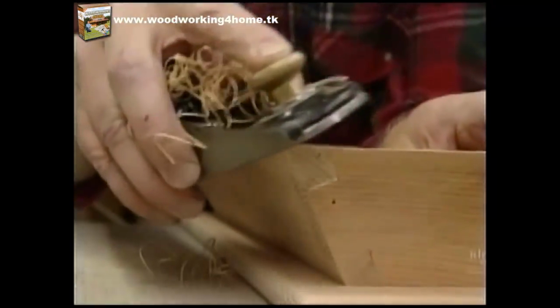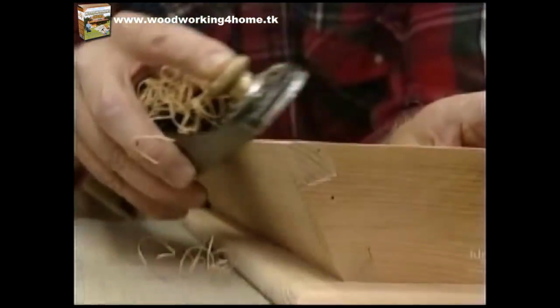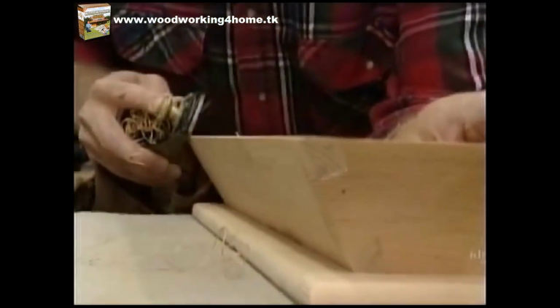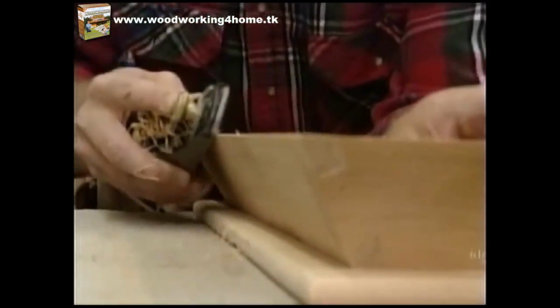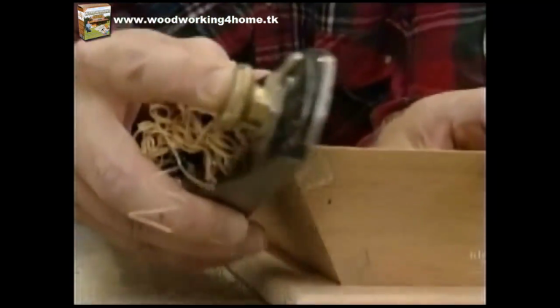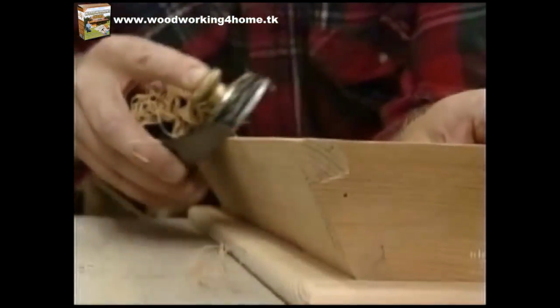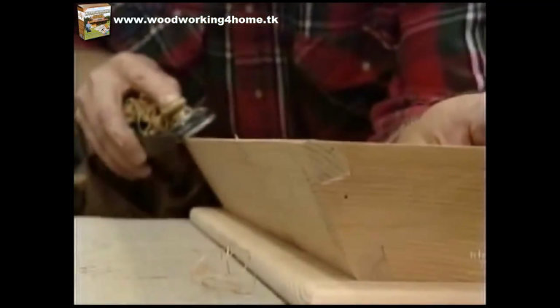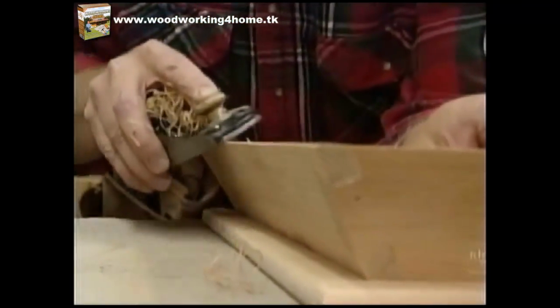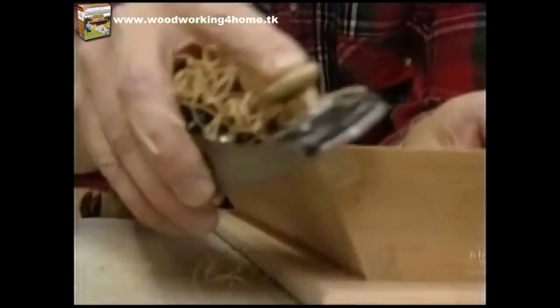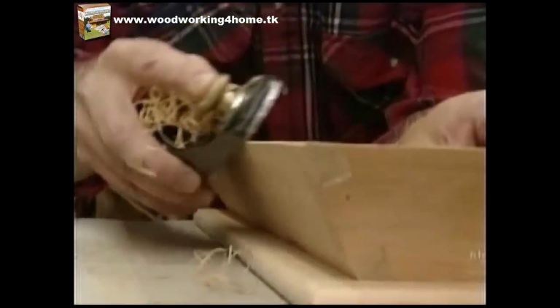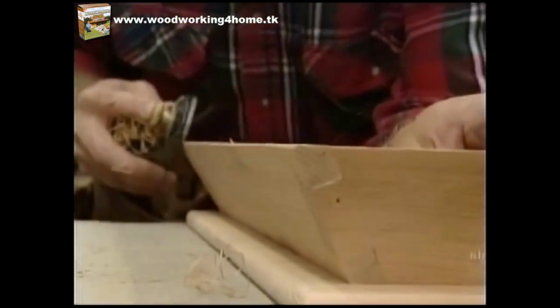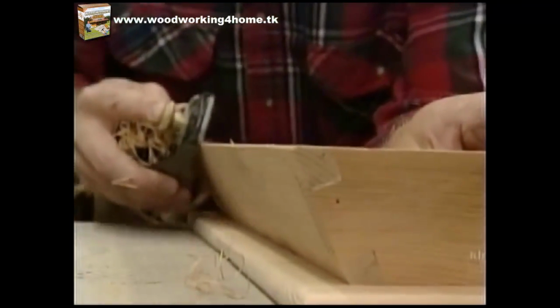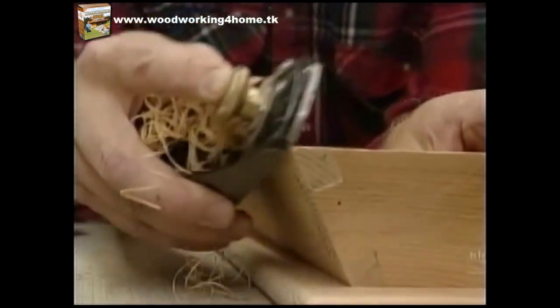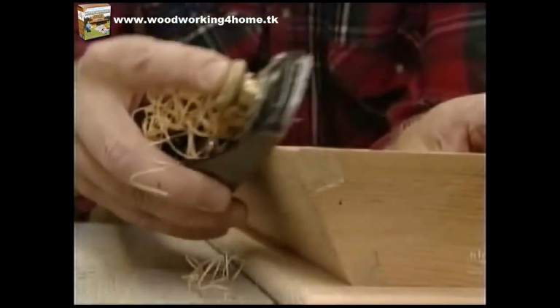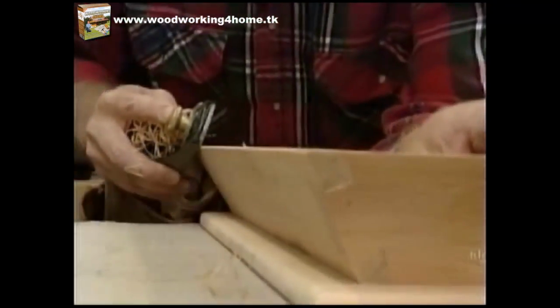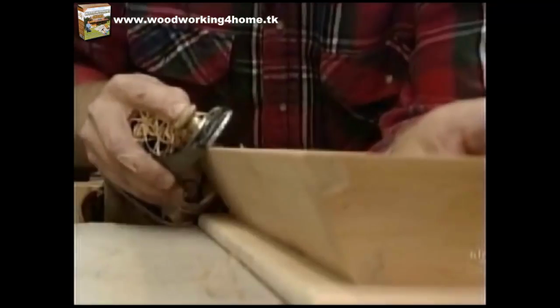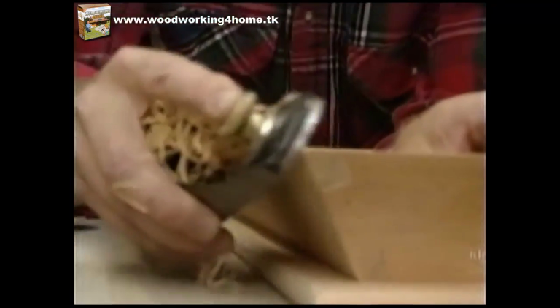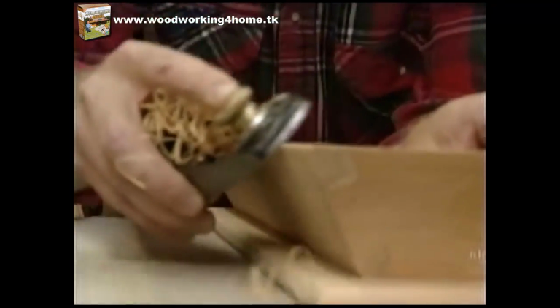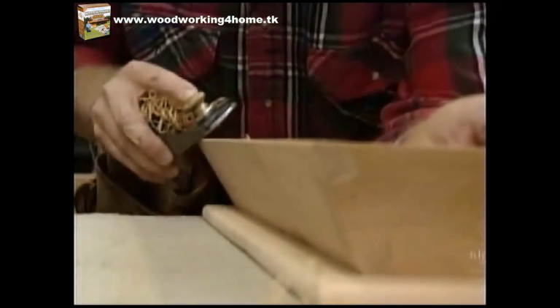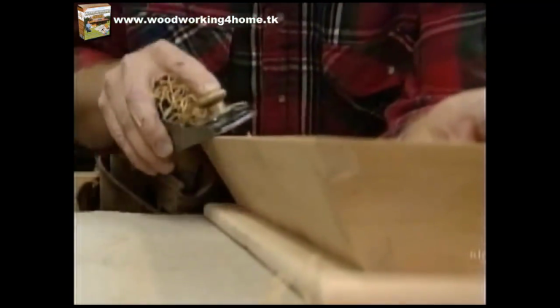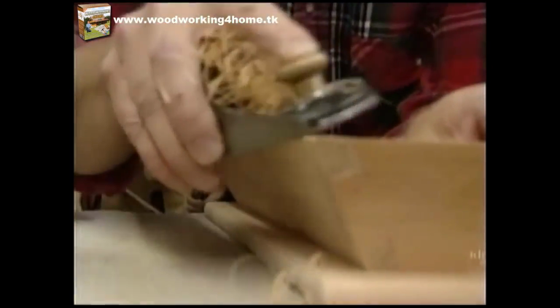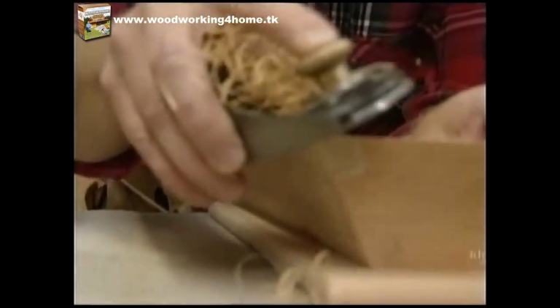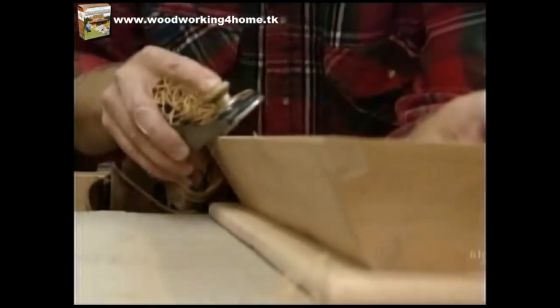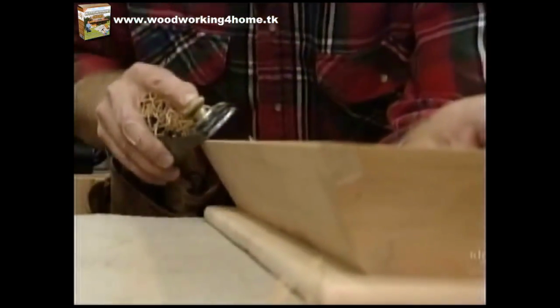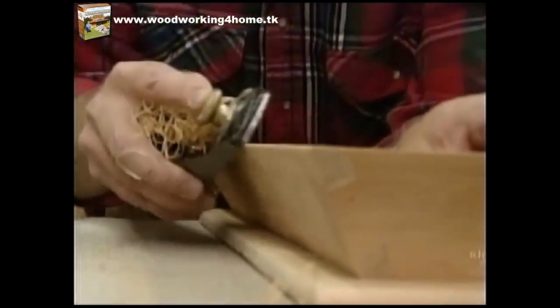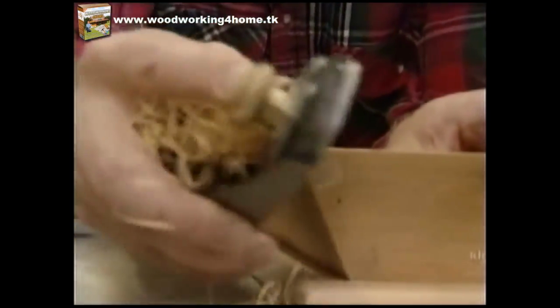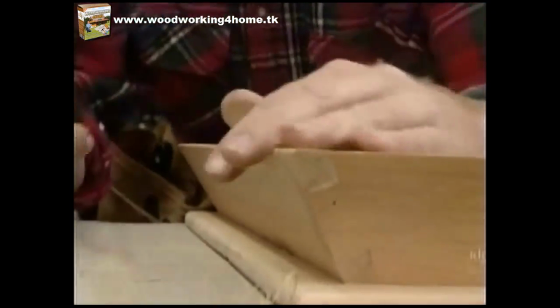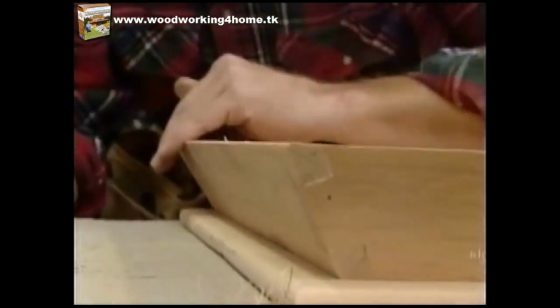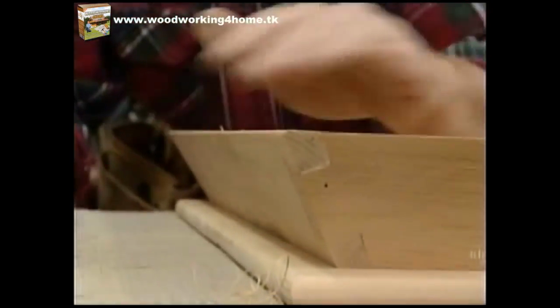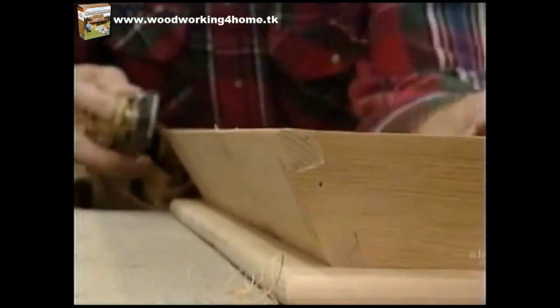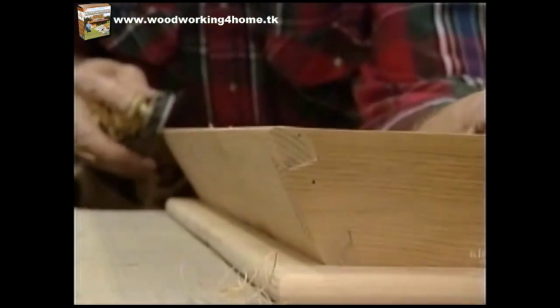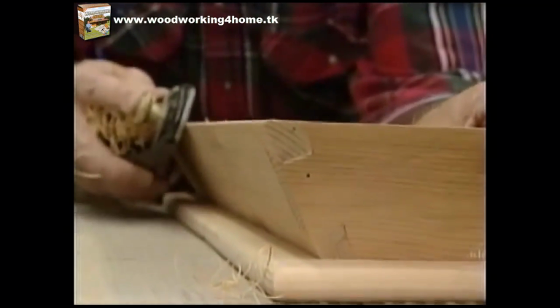To ease the edges of the sides I'm just going to use my block plane to round them over. I'll give it a little bit of sanding and then it's off to the finishing room.